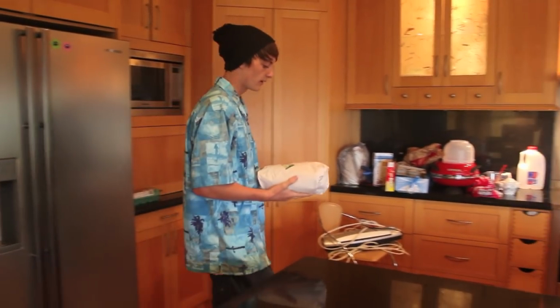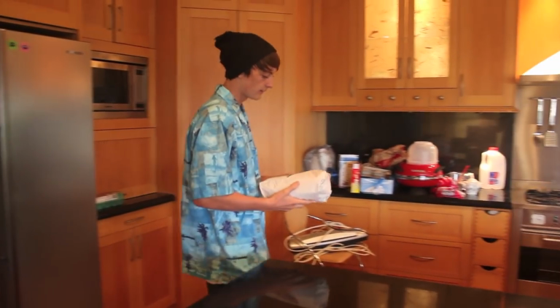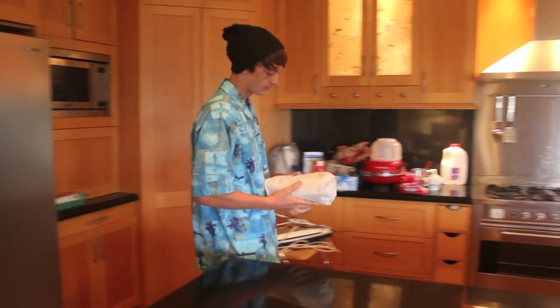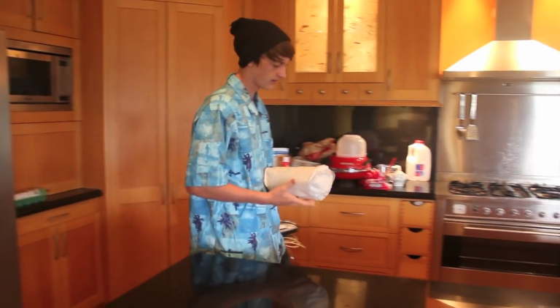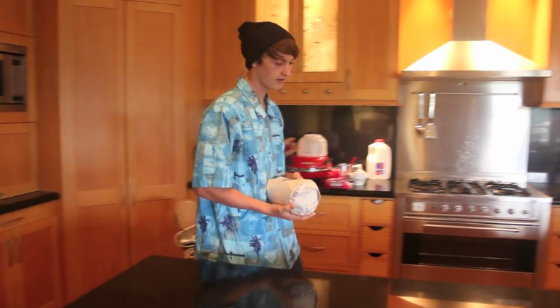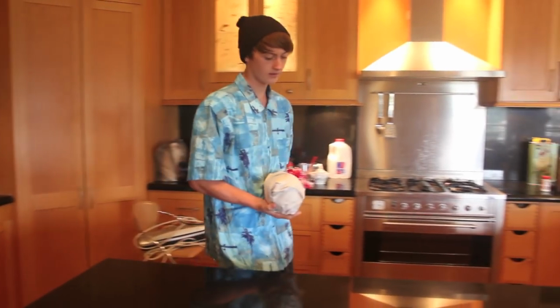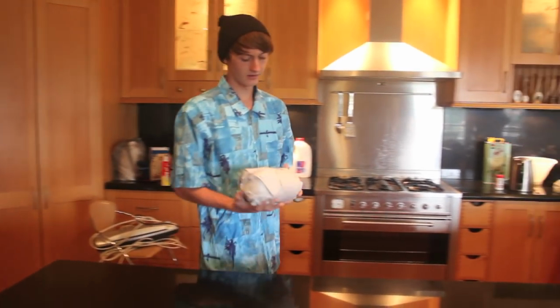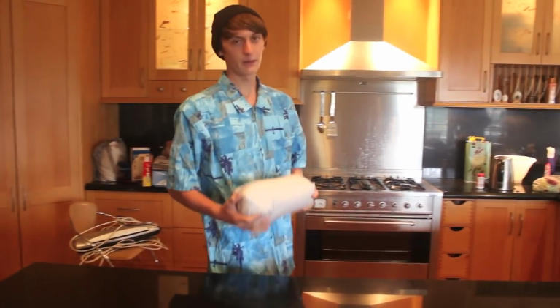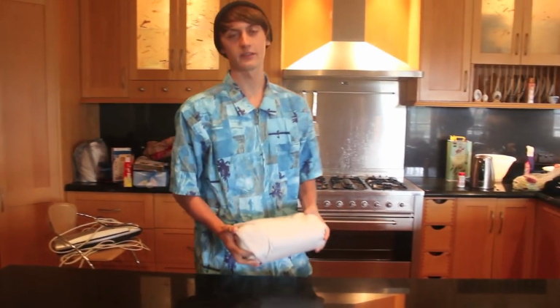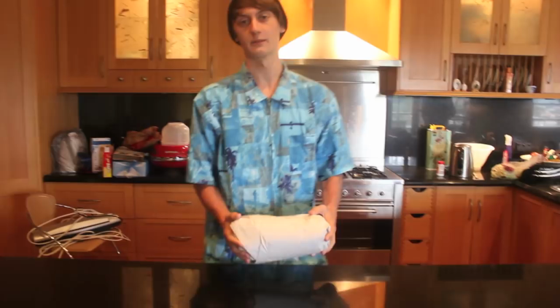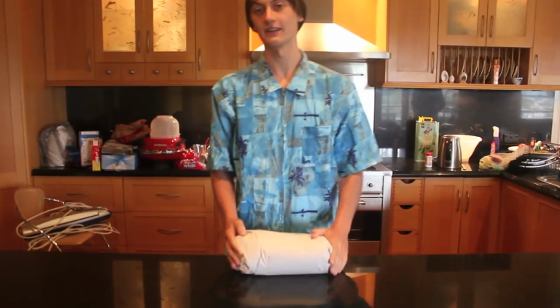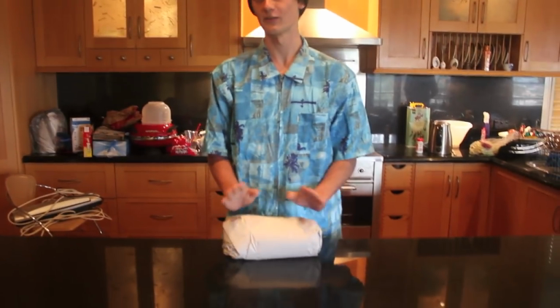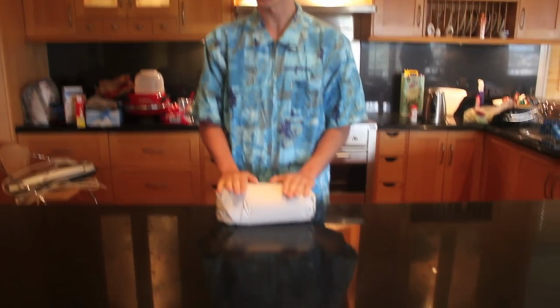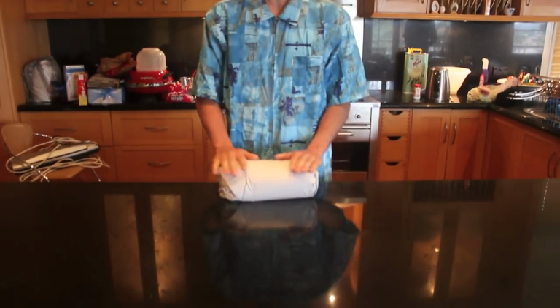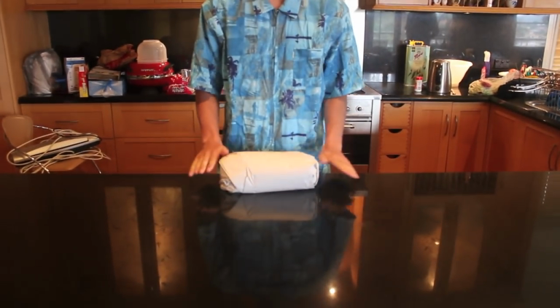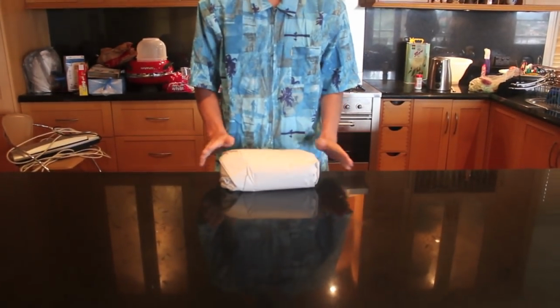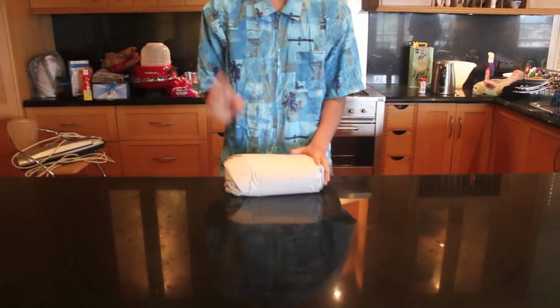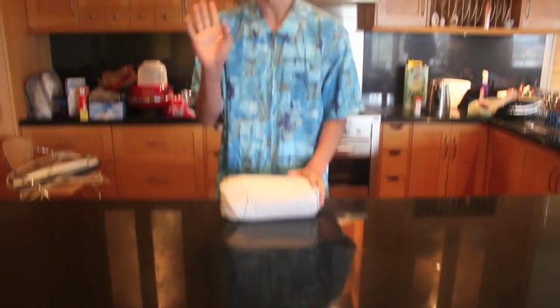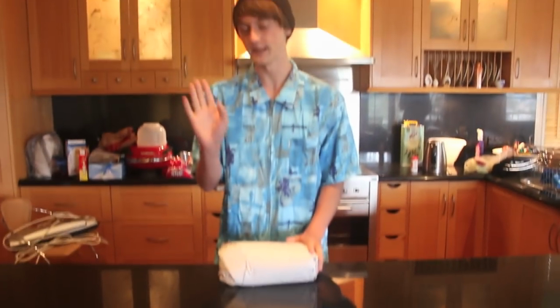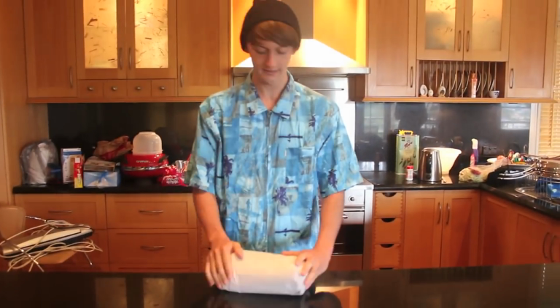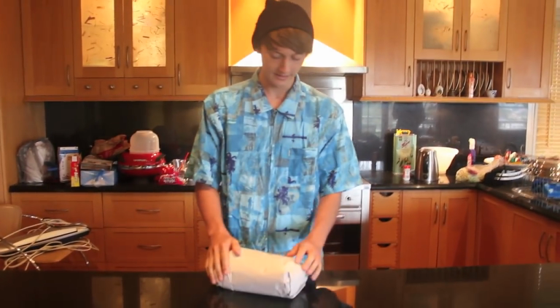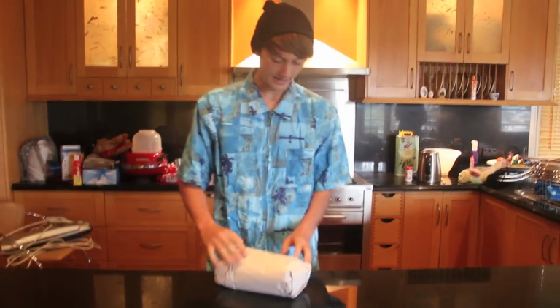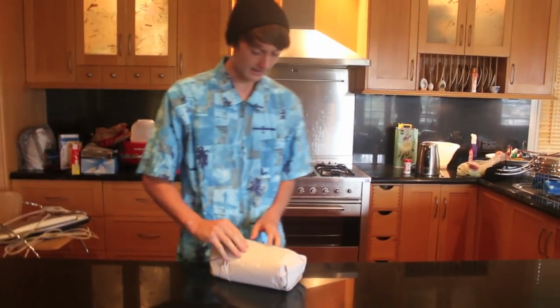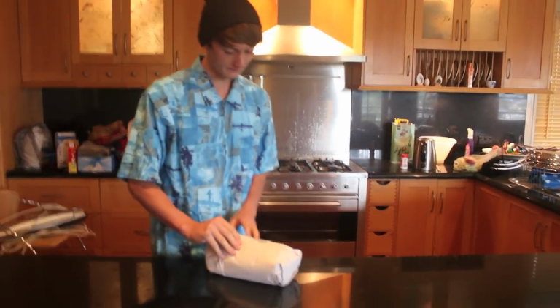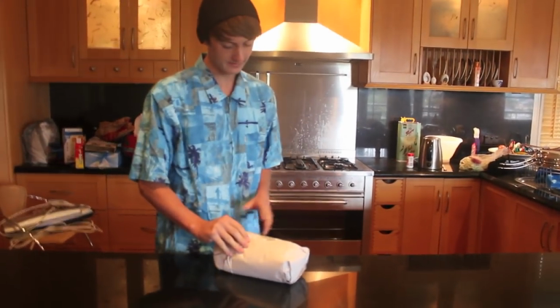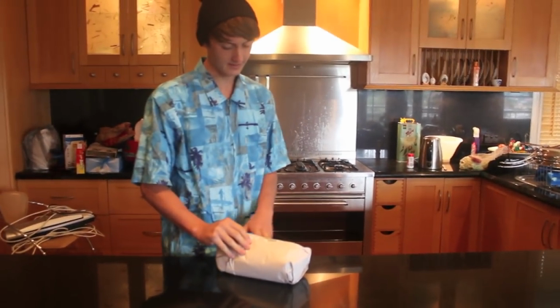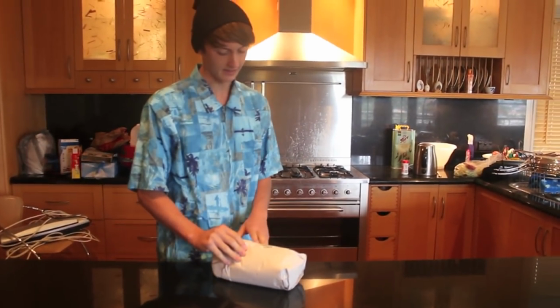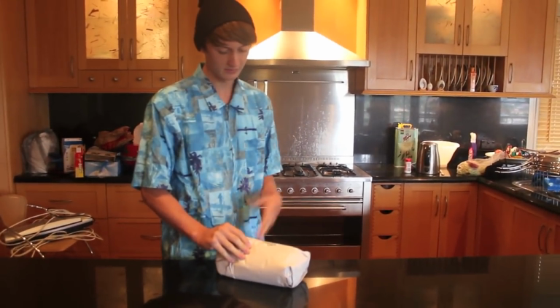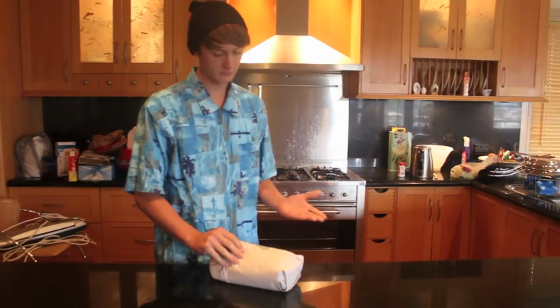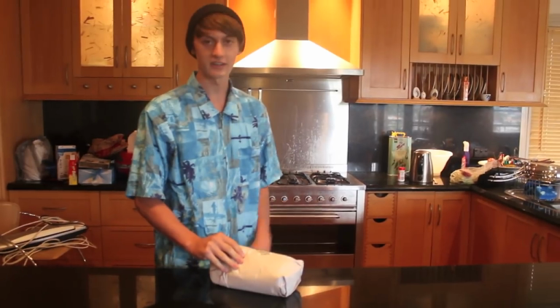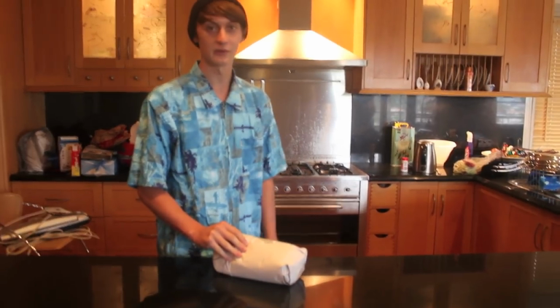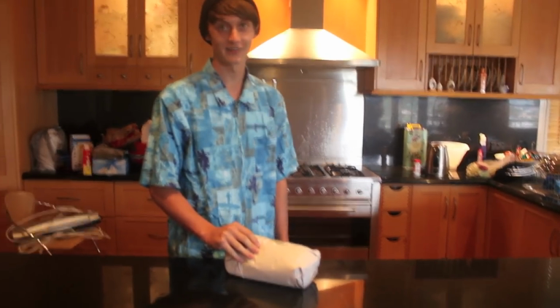I want this chicken breast fresh from Woolies. Let's see — two 600-gram packages.